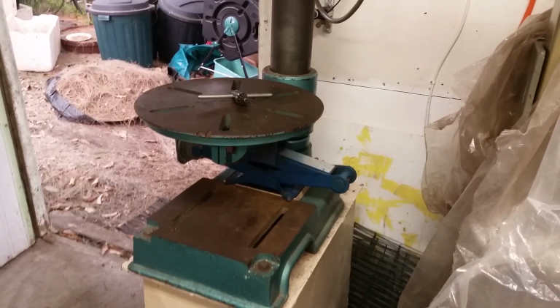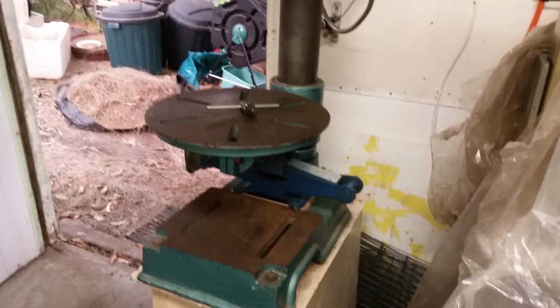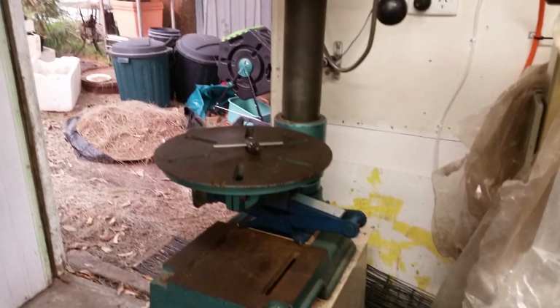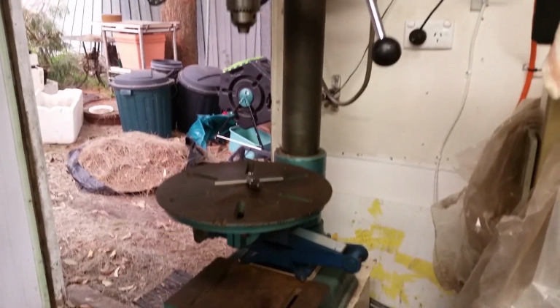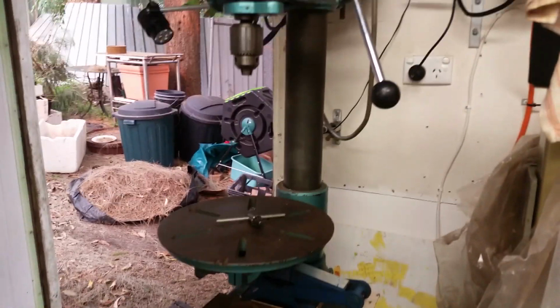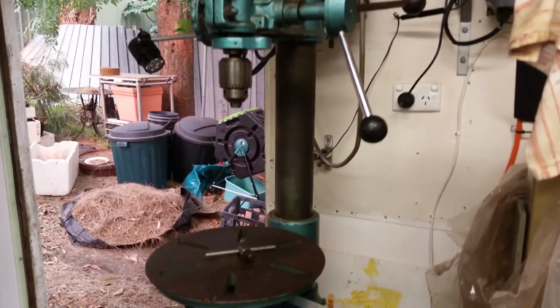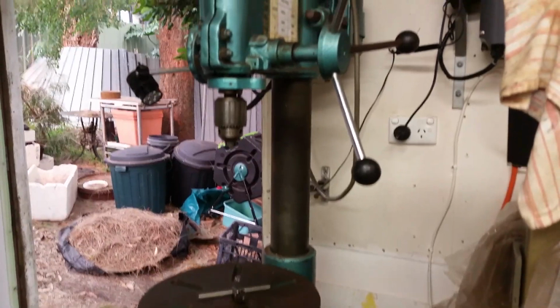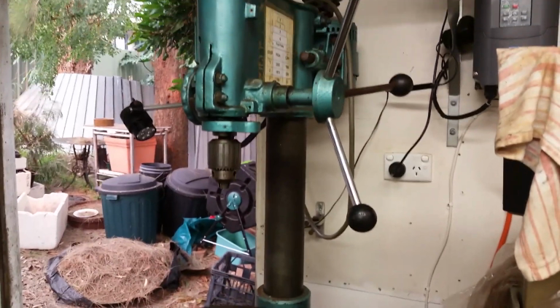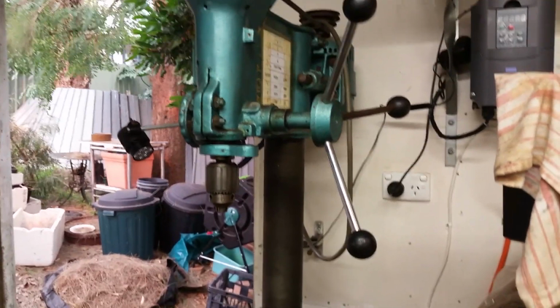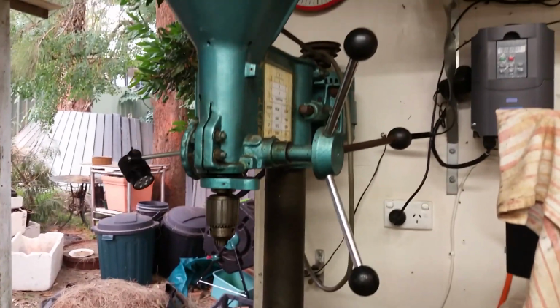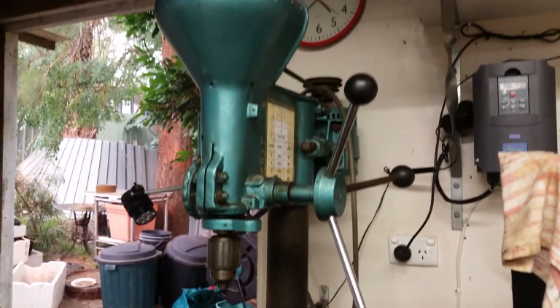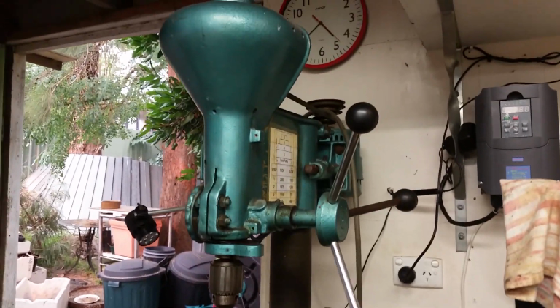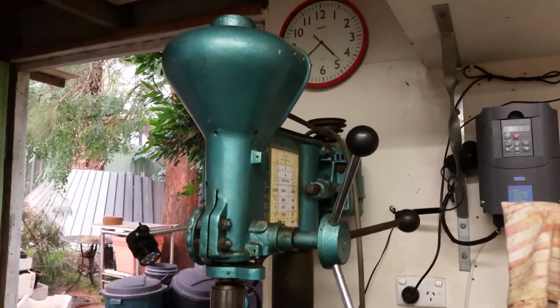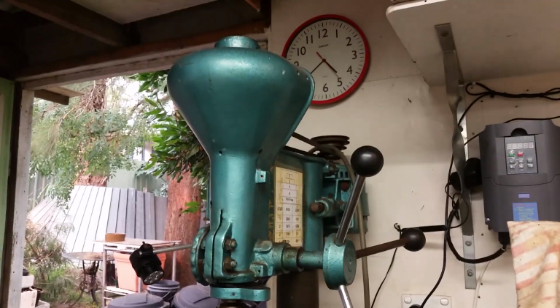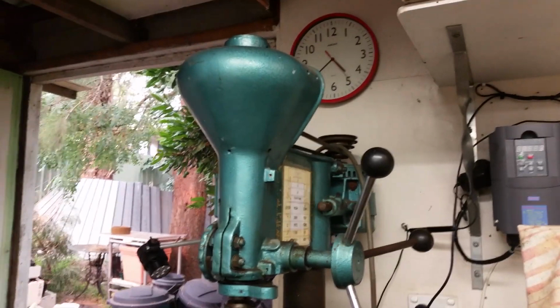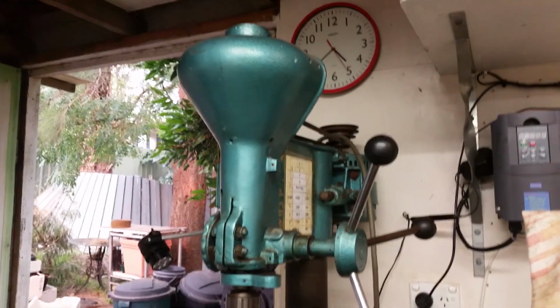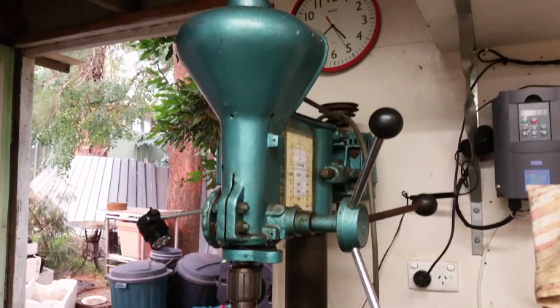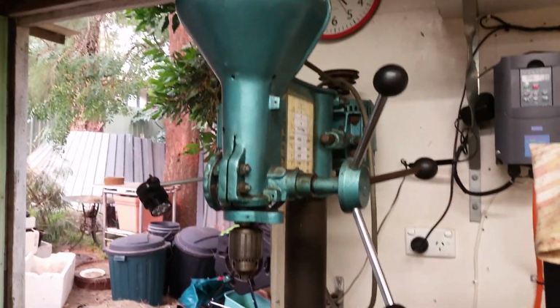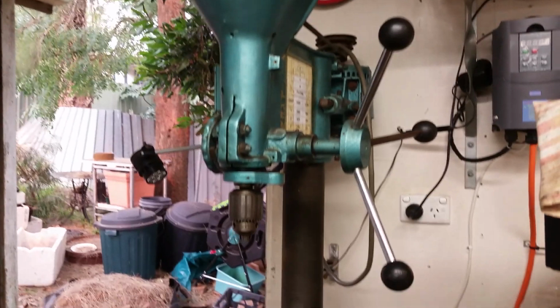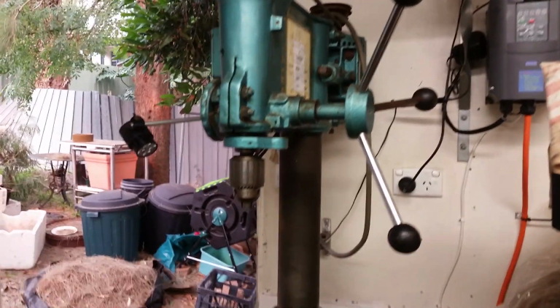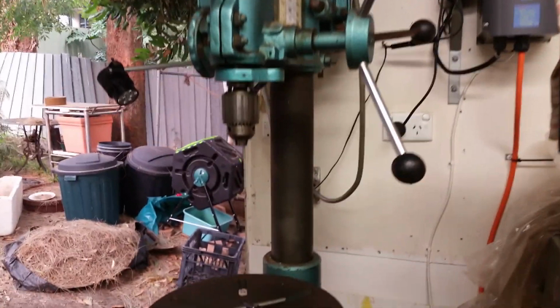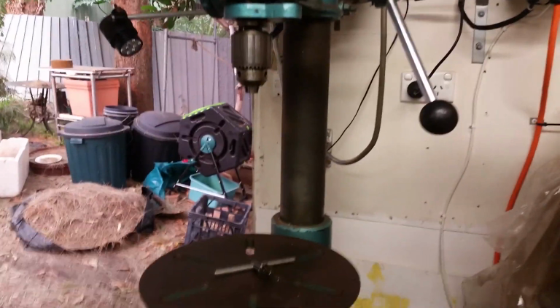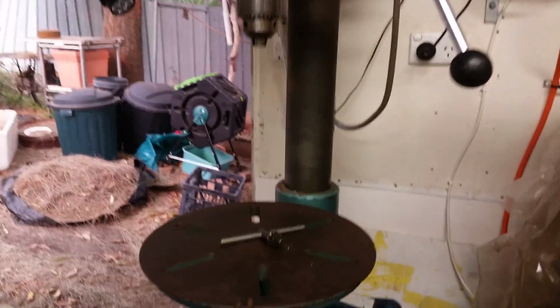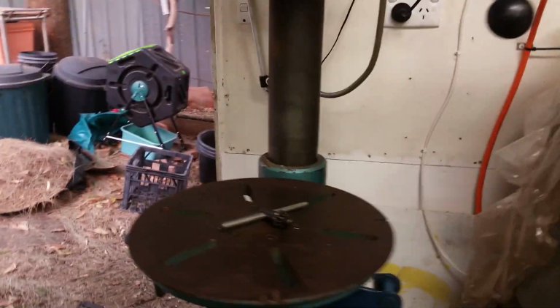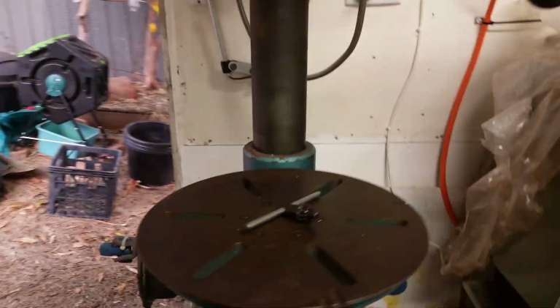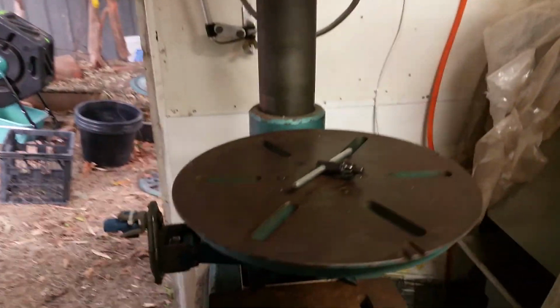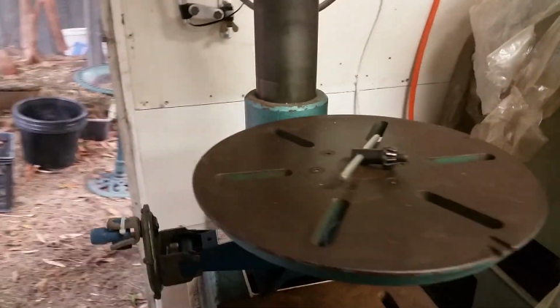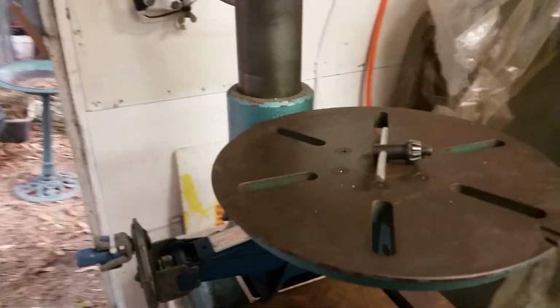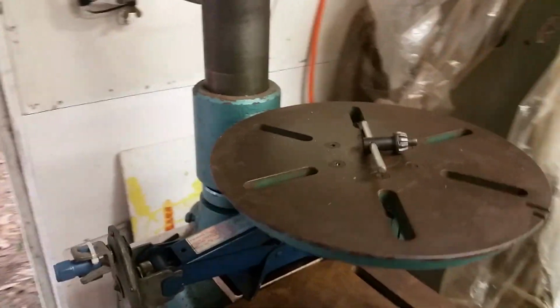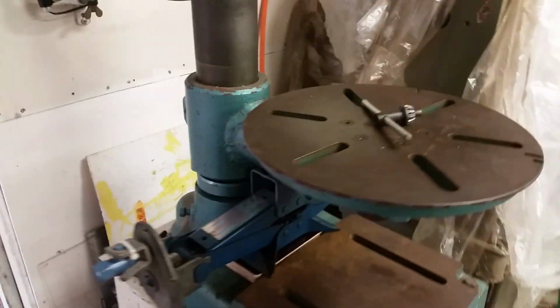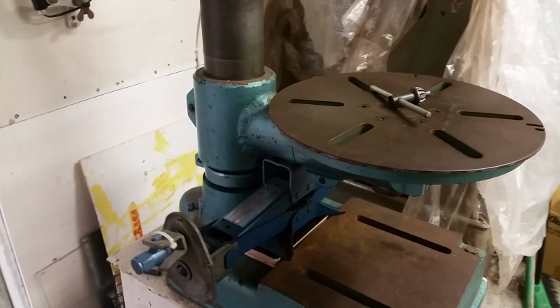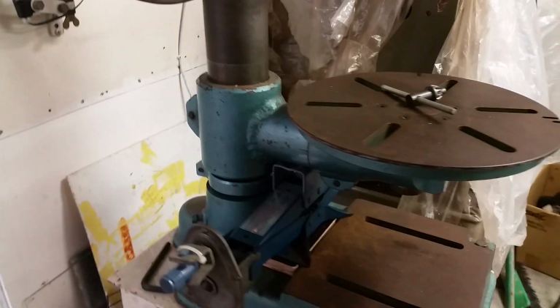This is my old Richardson bench drill, which is probably older than I am. I've modified it and updated it over the years, including making a circular table which I did about 20 years ago.